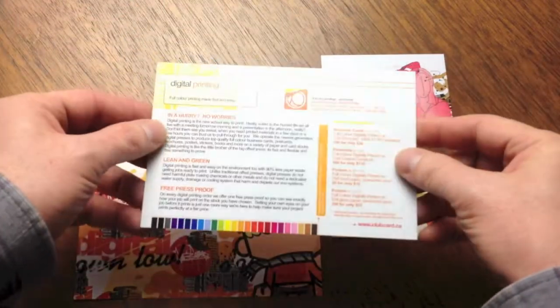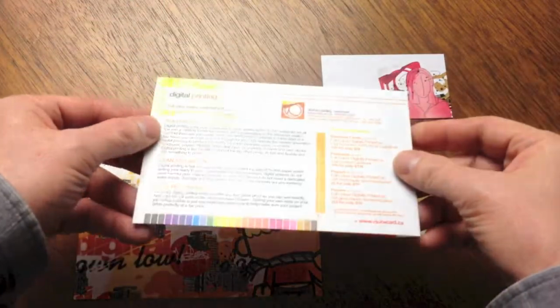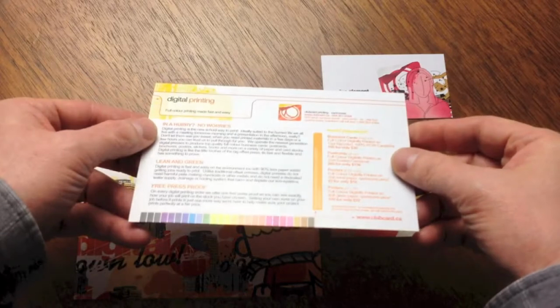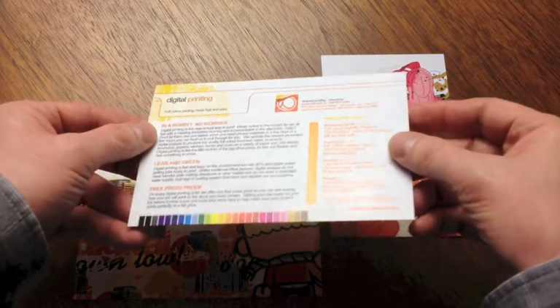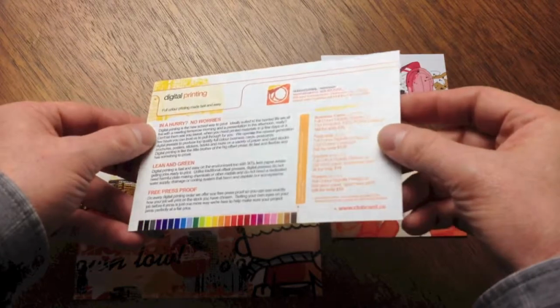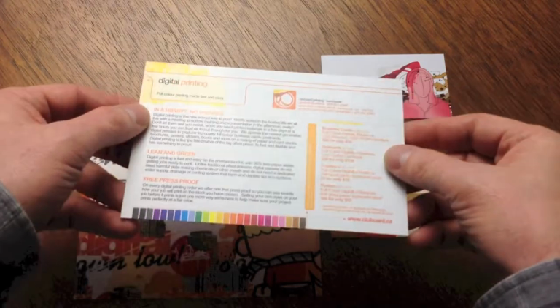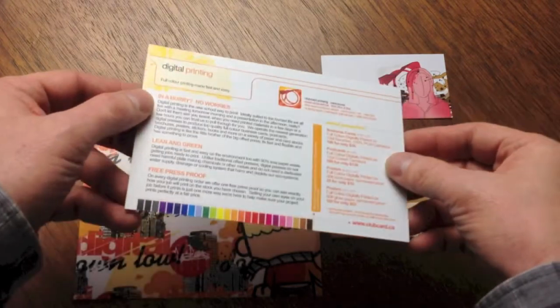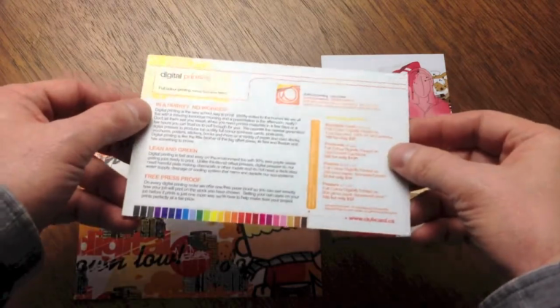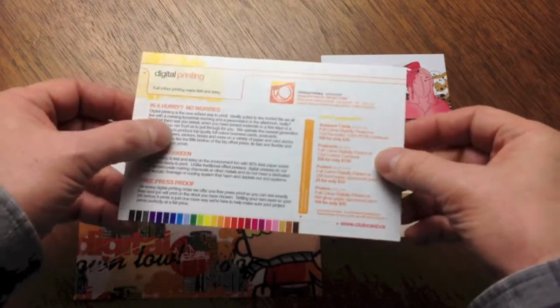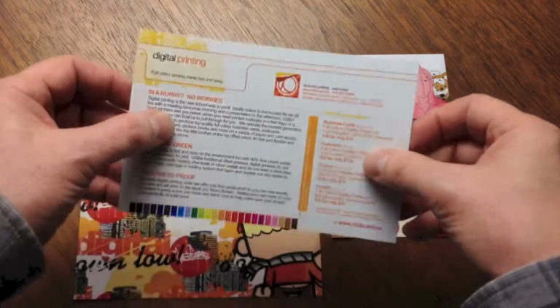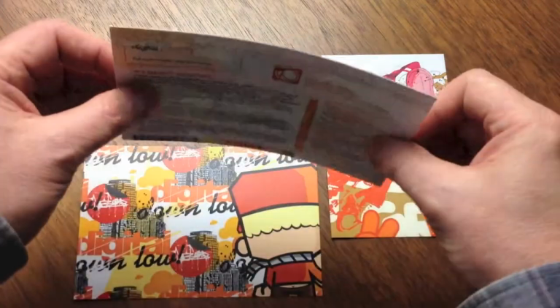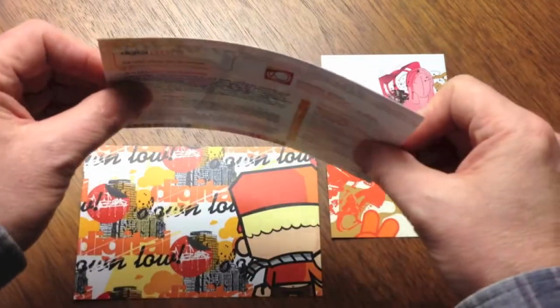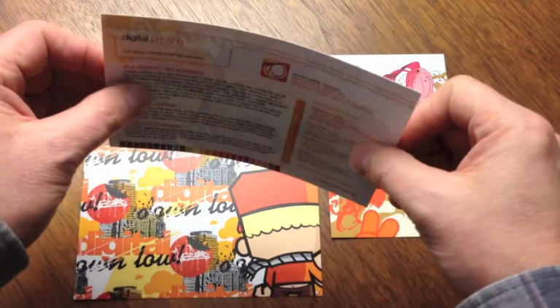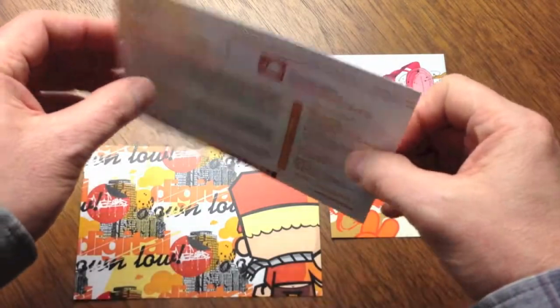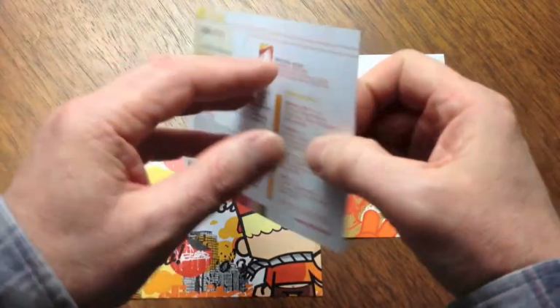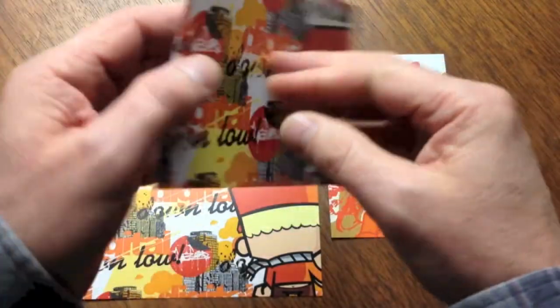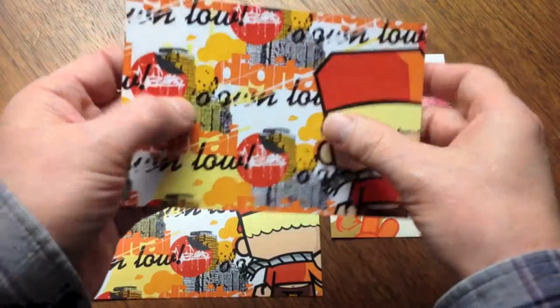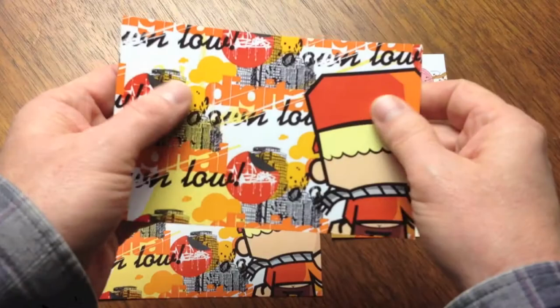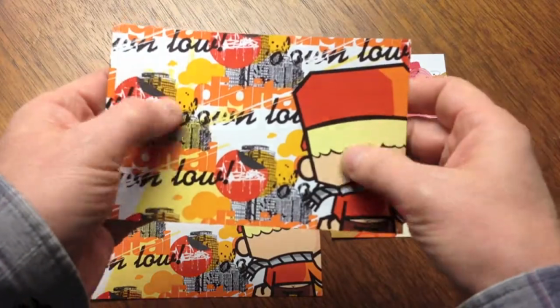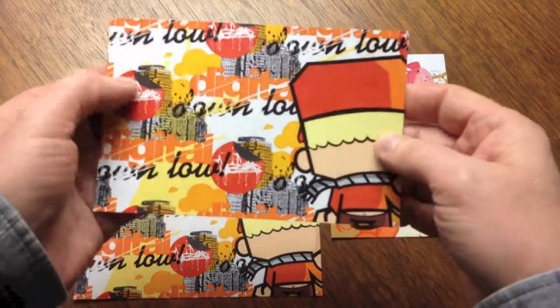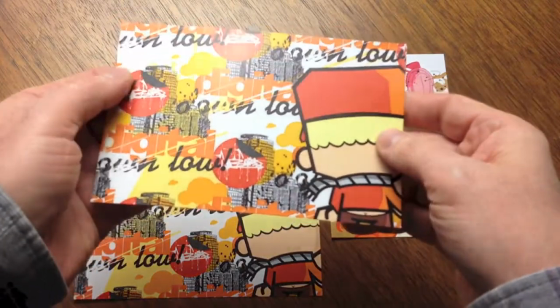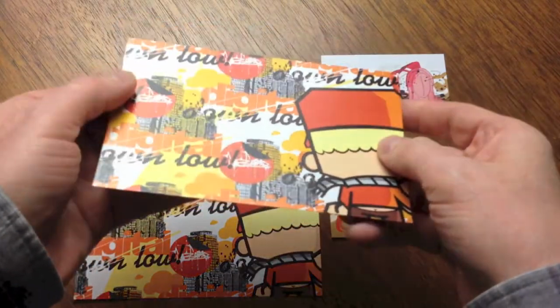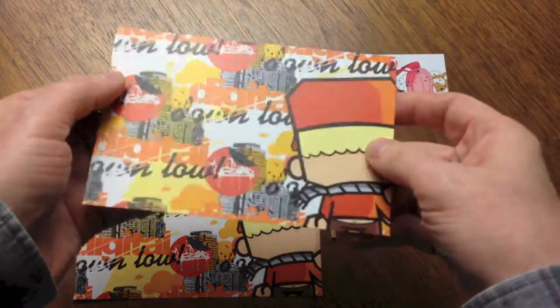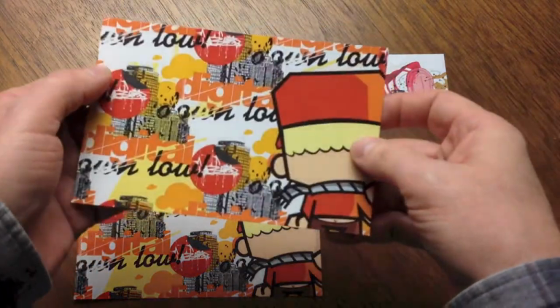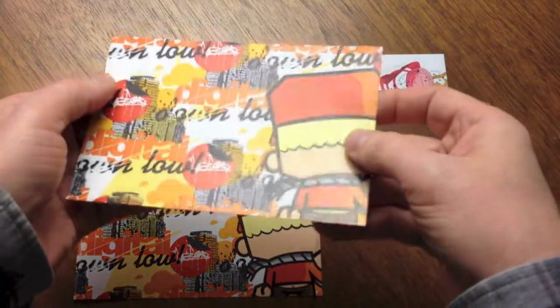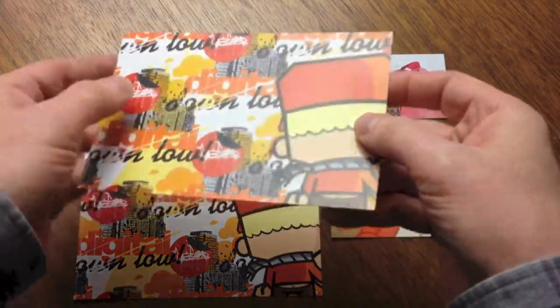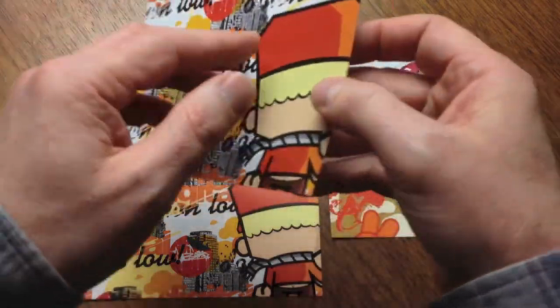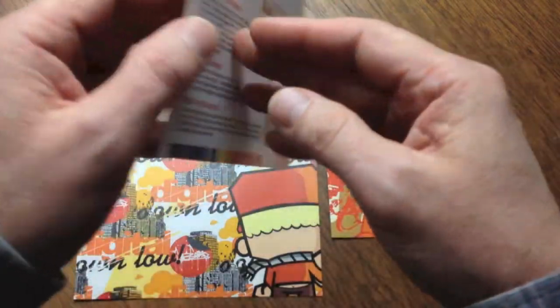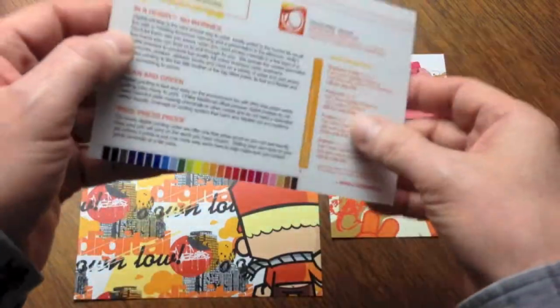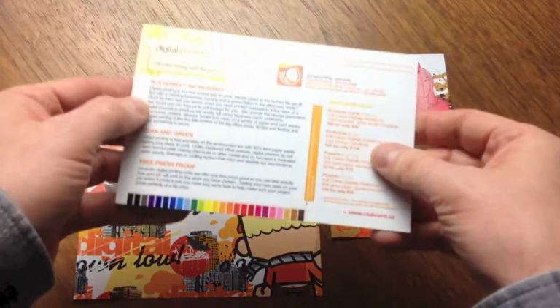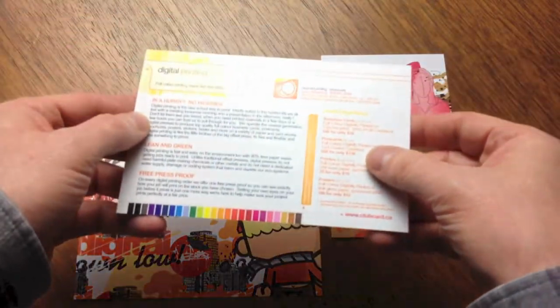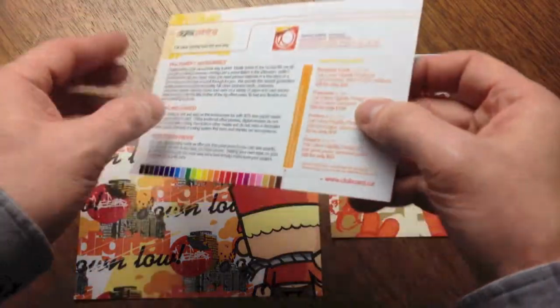When we say a stock is coated, this simply means the stock itself has a smooth, coated finish. This should not be confused with the low luster or high gloss liquid coatings available on our offset printed cards.